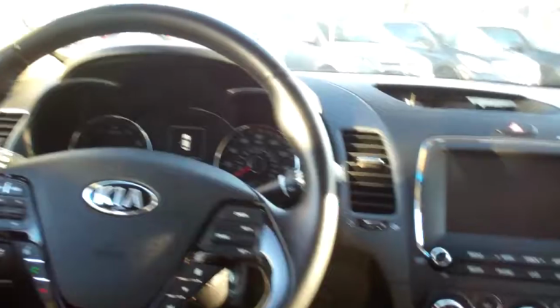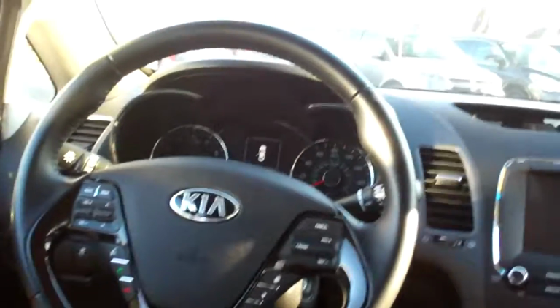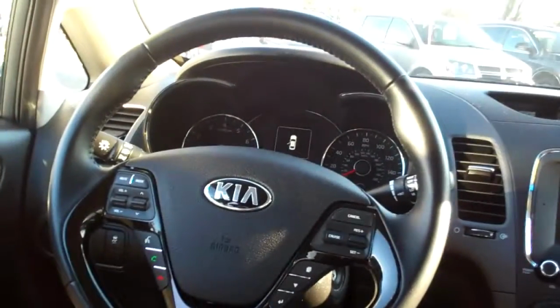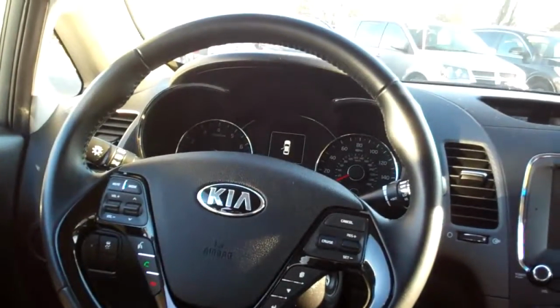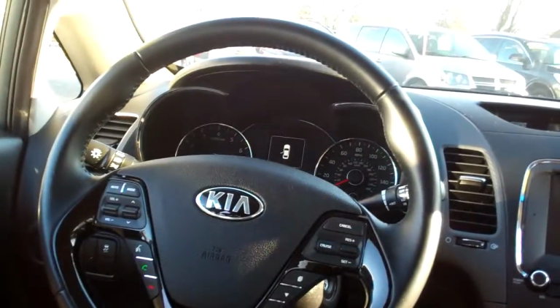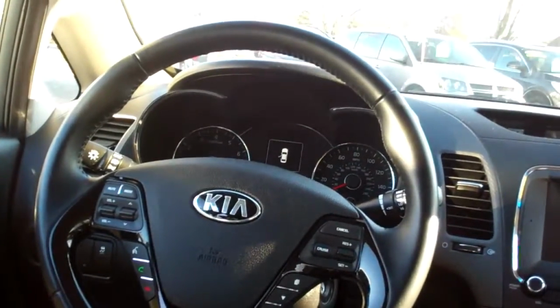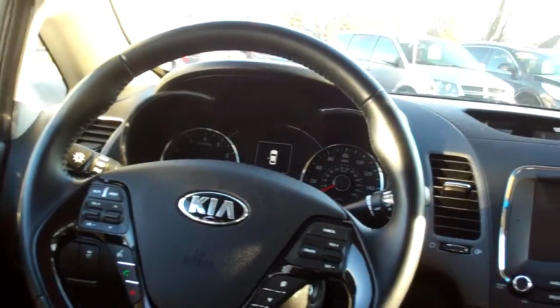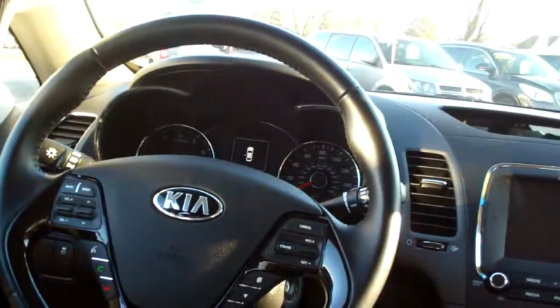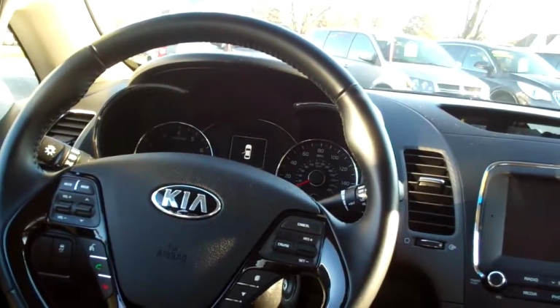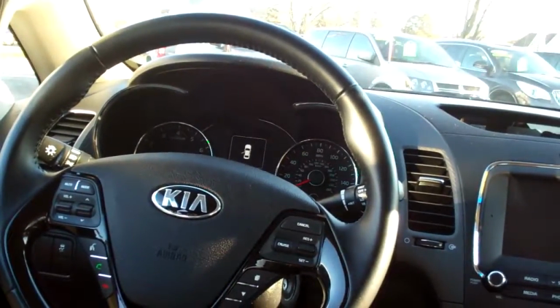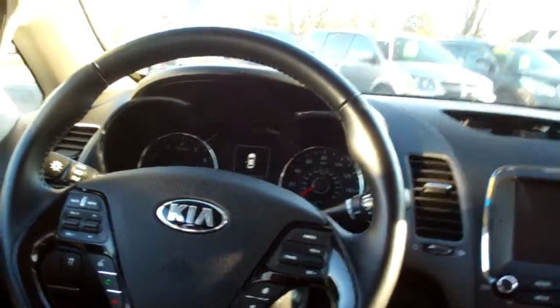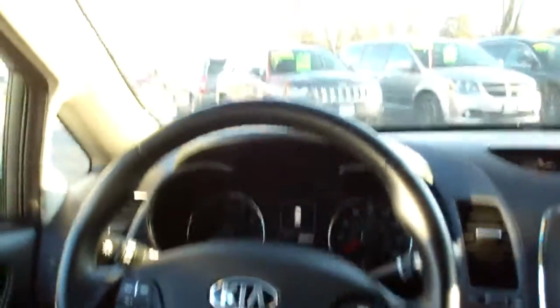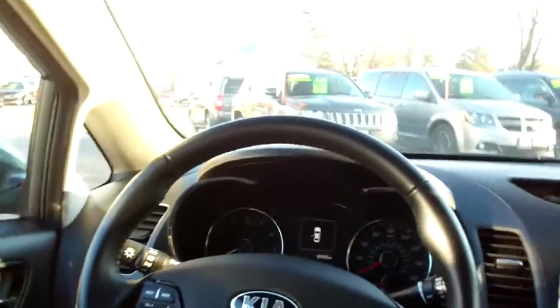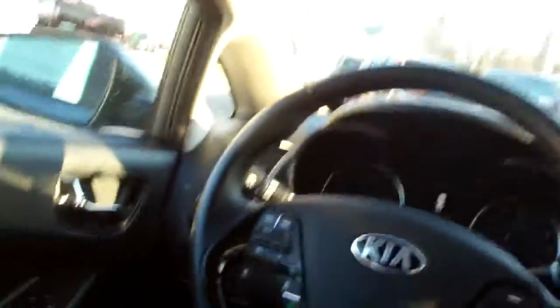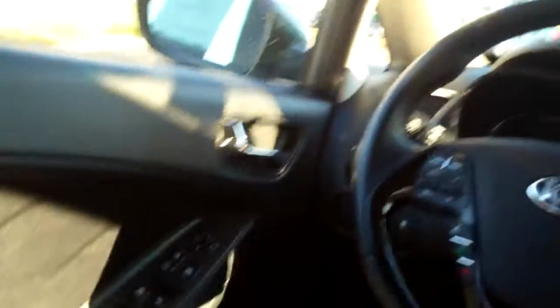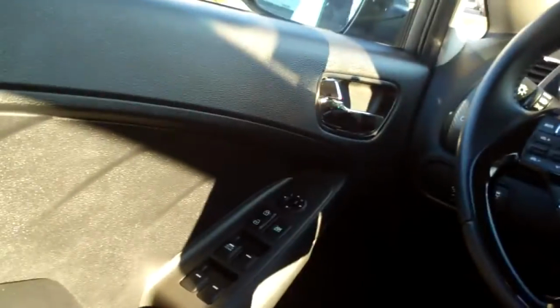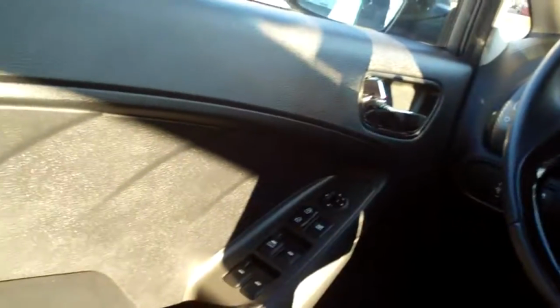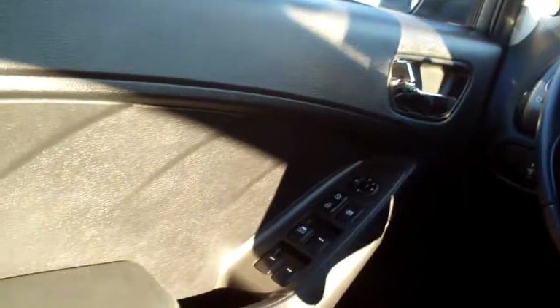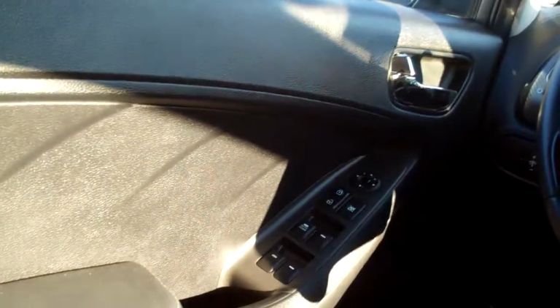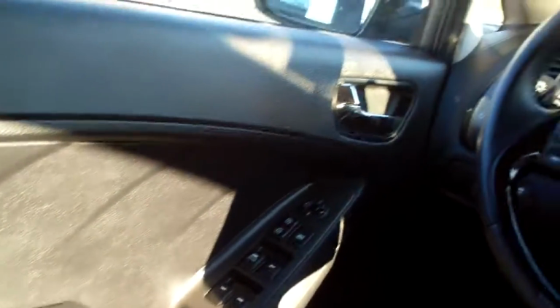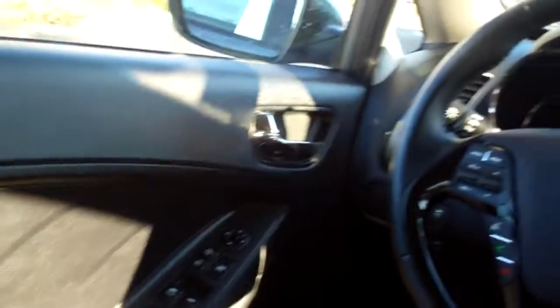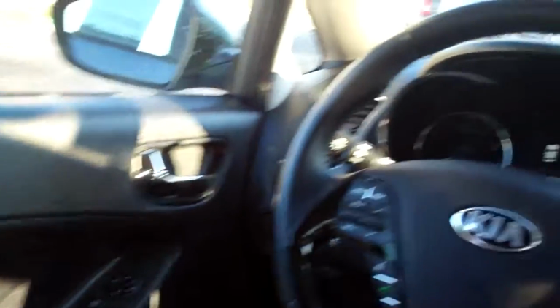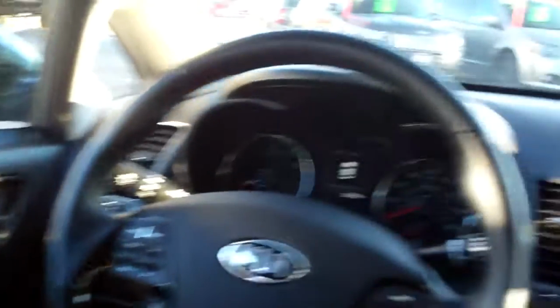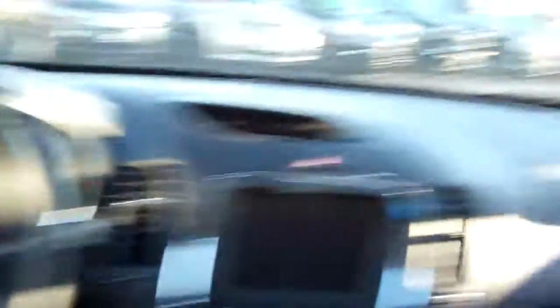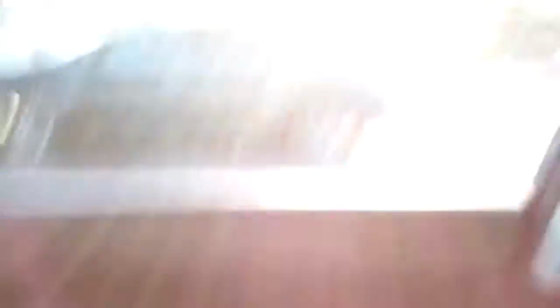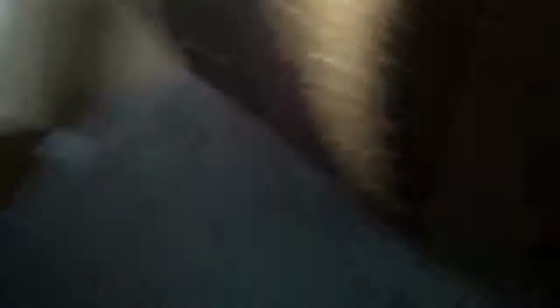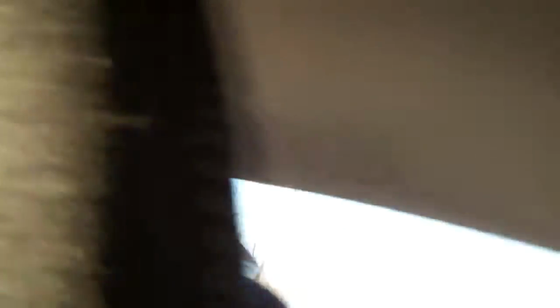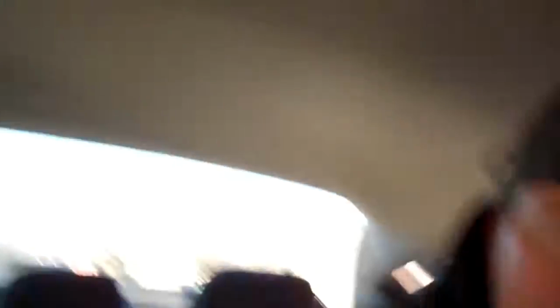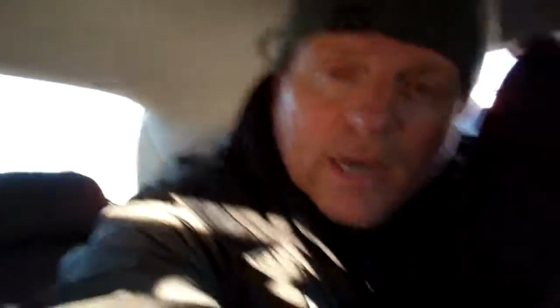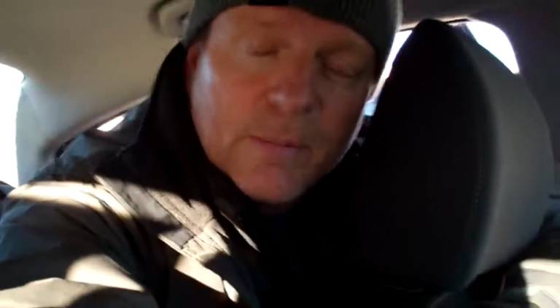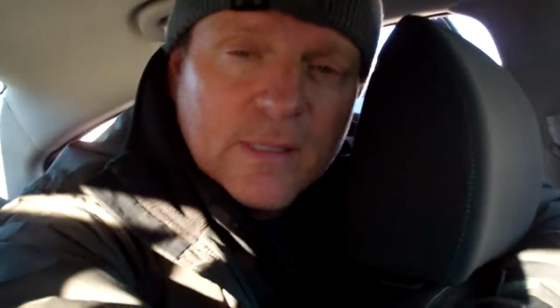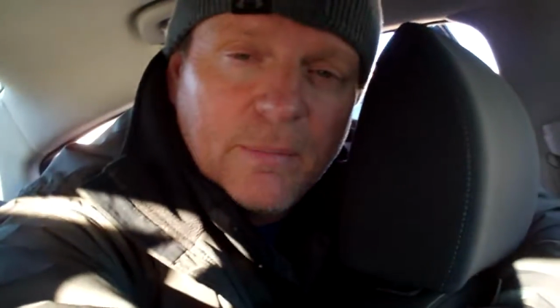Cruise and radio controls on the steering wheel along with Bluetooth, auto headlights, power windows, door locks, and mirrors, analog gauges — nice car.